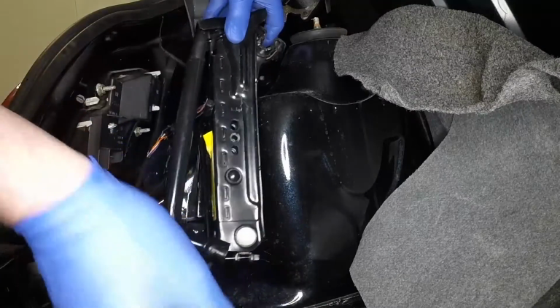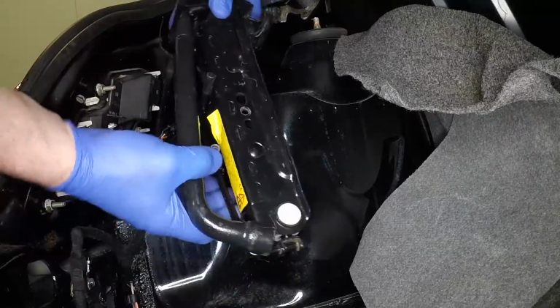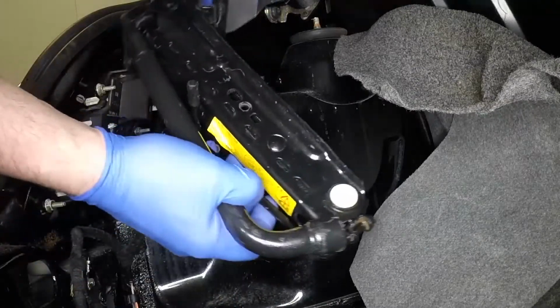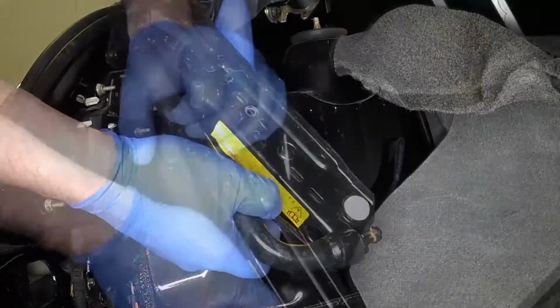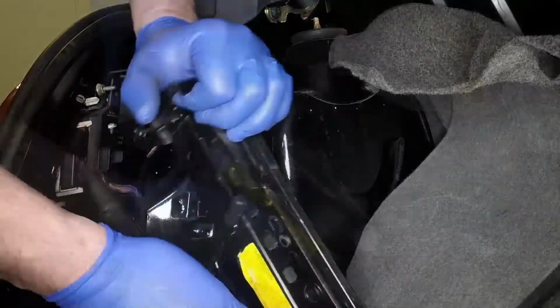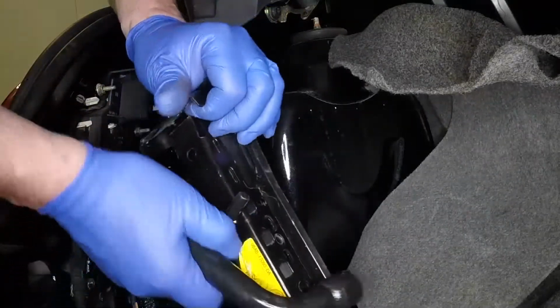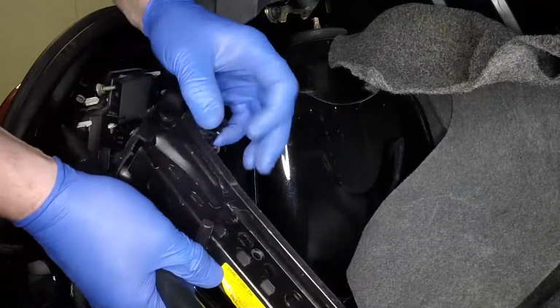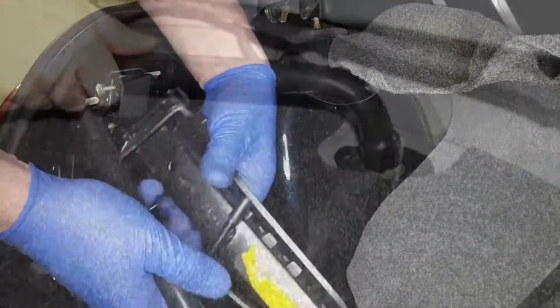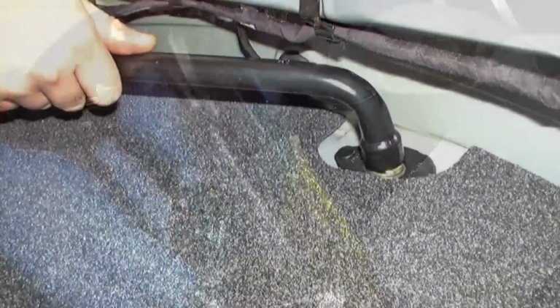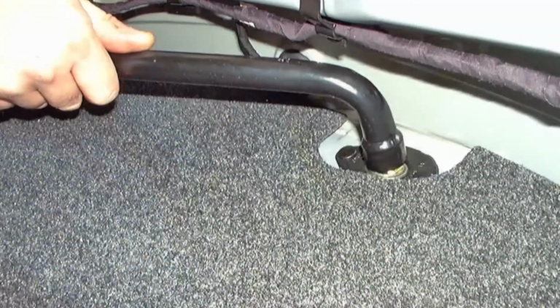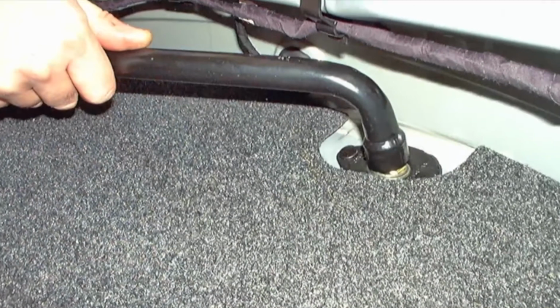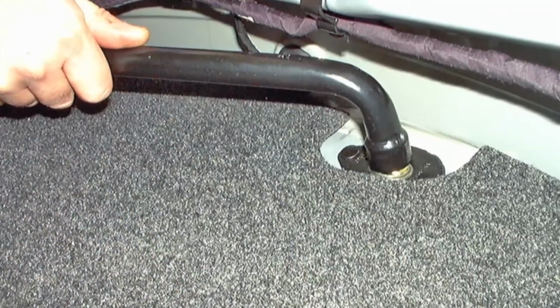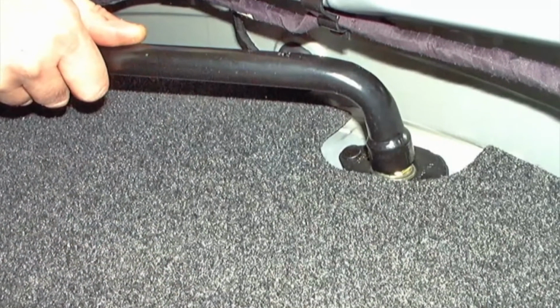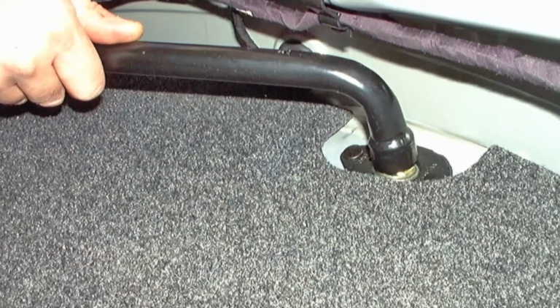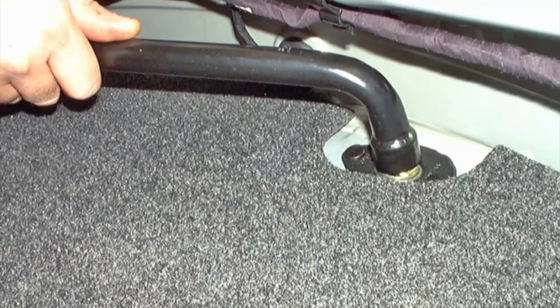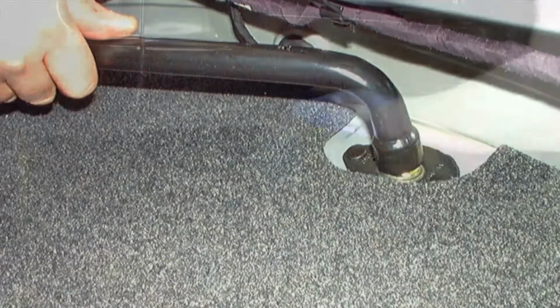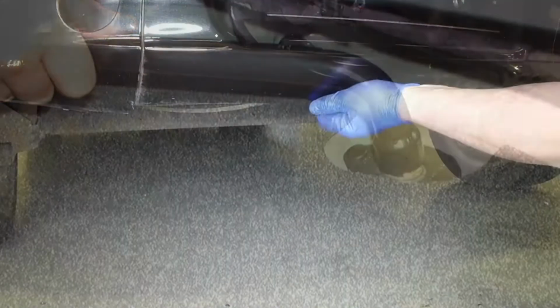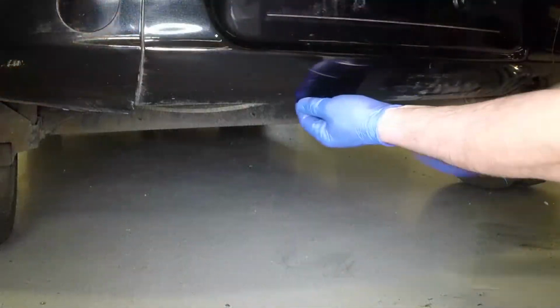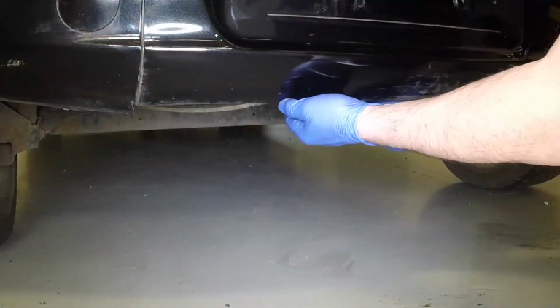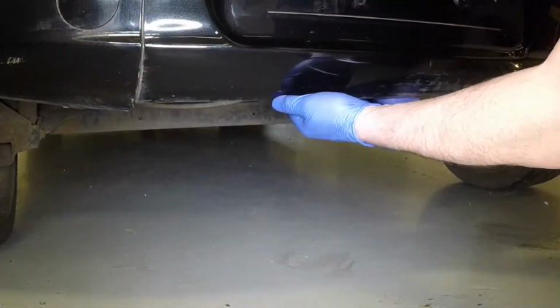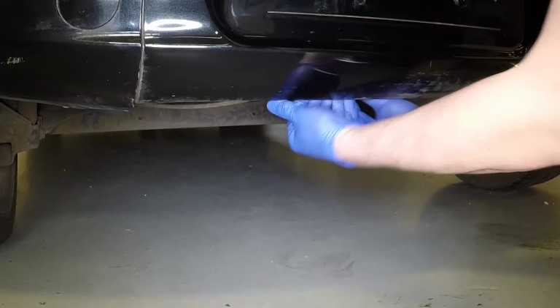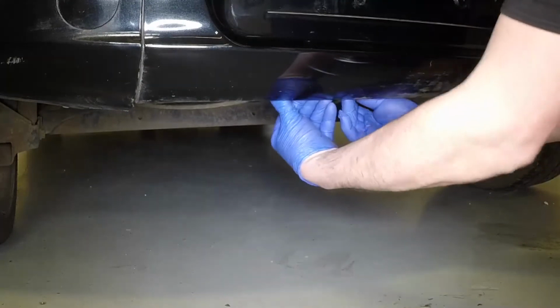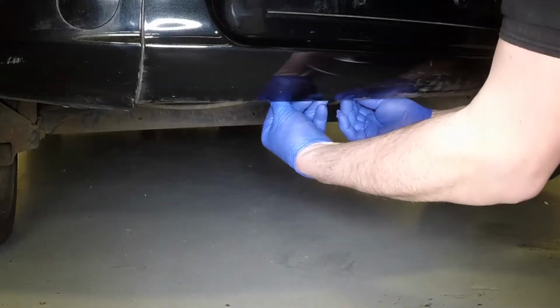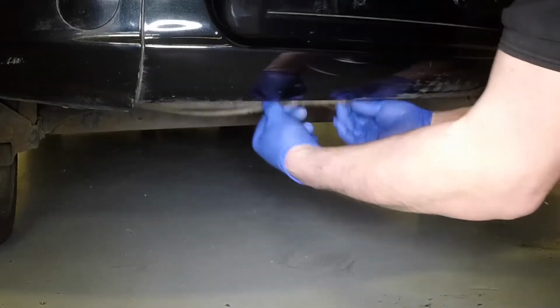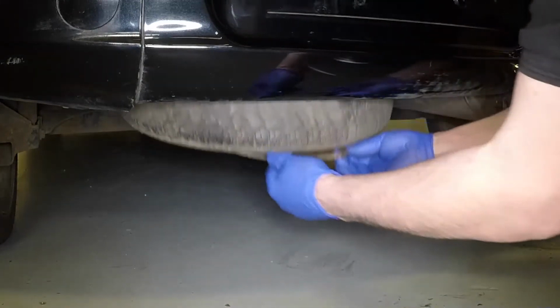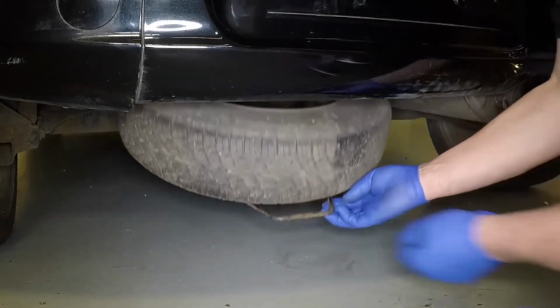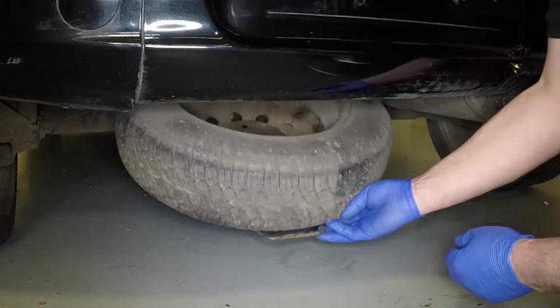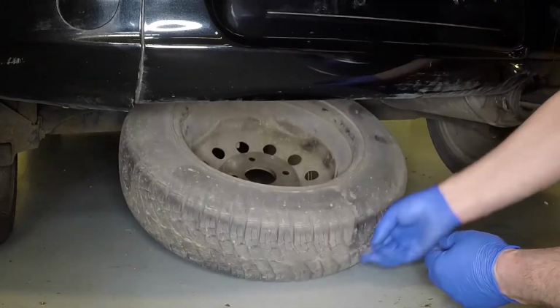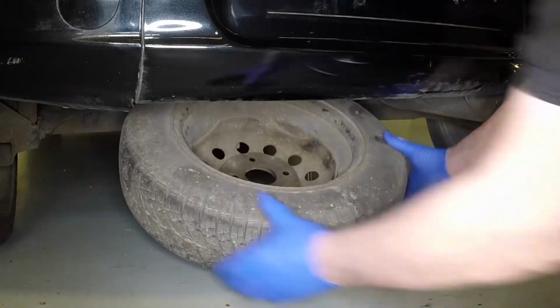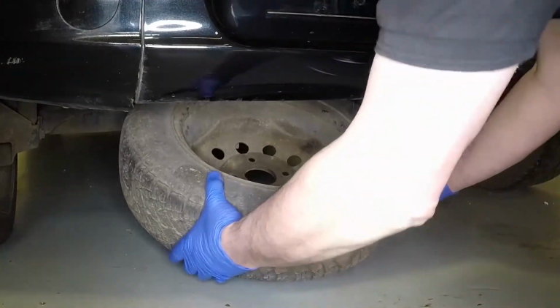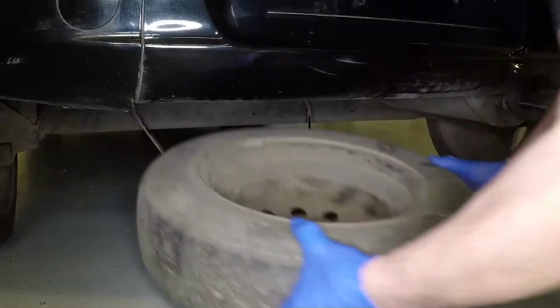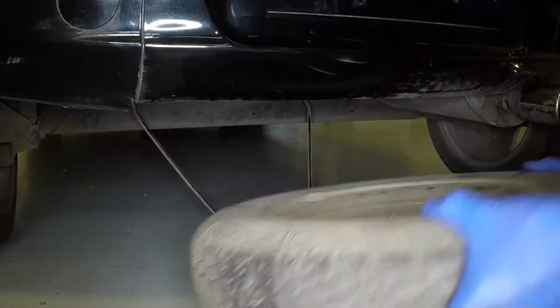Unclip the wheel brace, then rotate the spare wheel cradle securing screw anti-clockwise 6 to 8 turns. Unhook the spare wheel cradle from the retaining hook and lower it to the ground. Lift out the spare wheel.